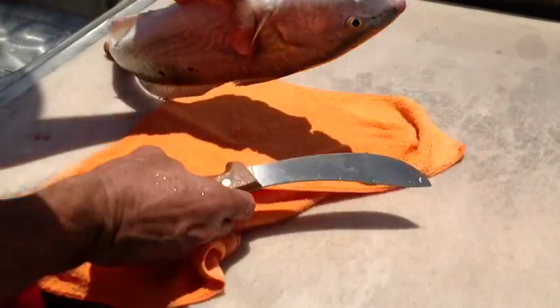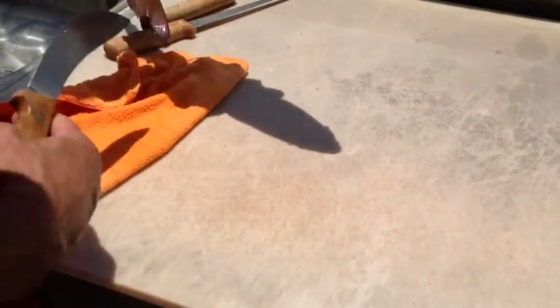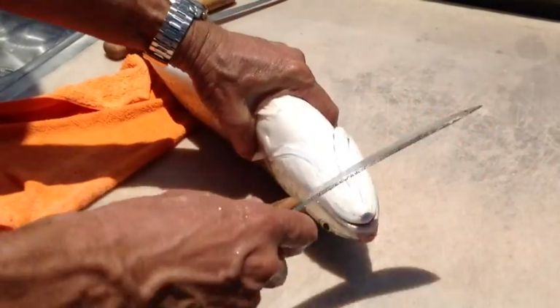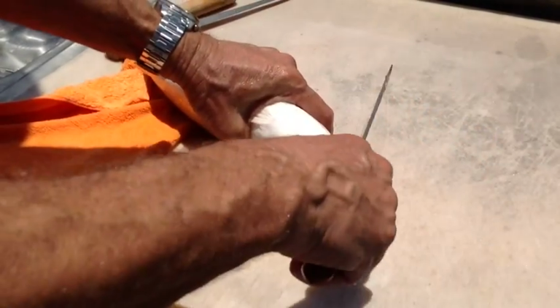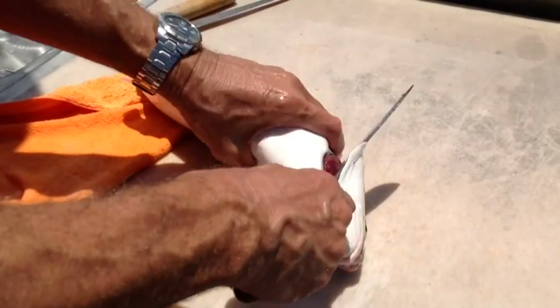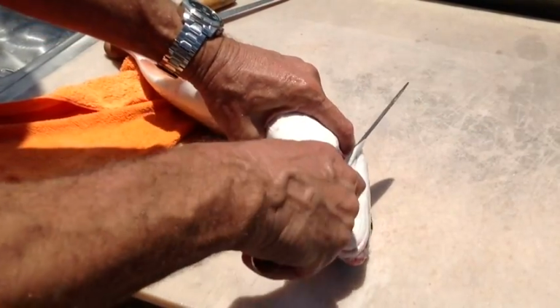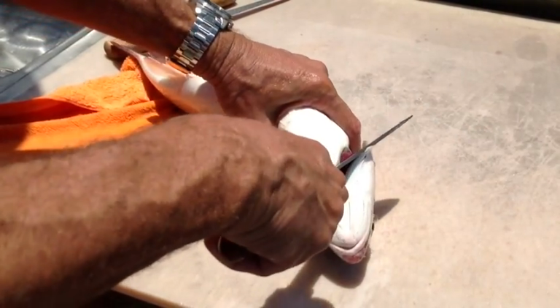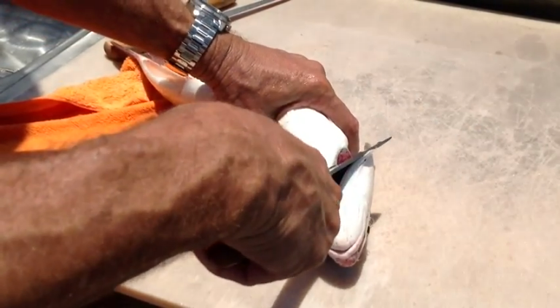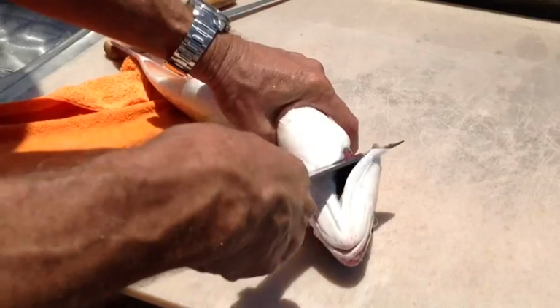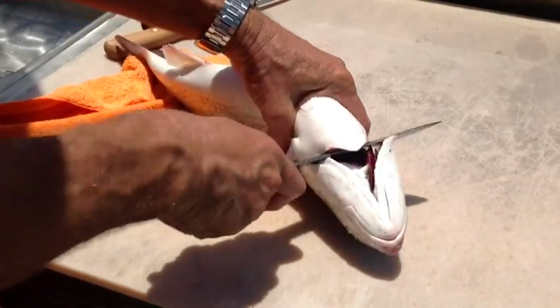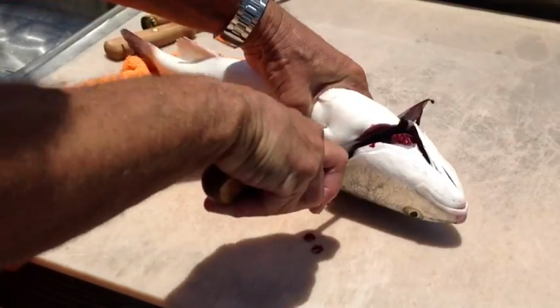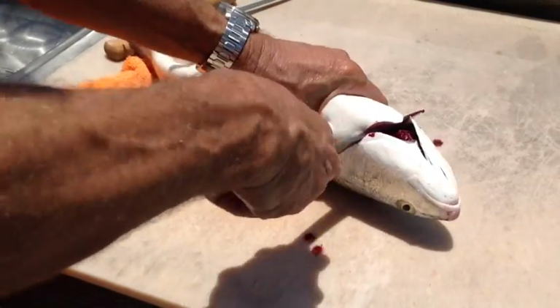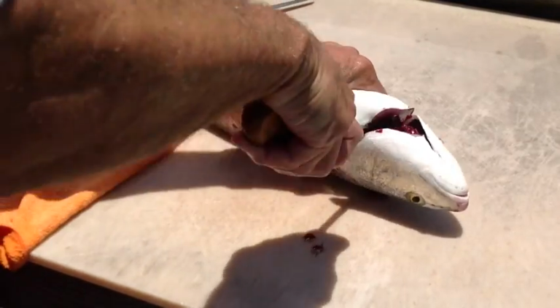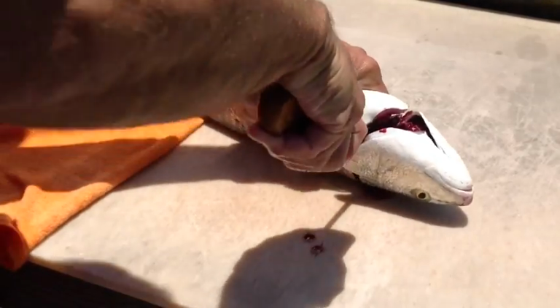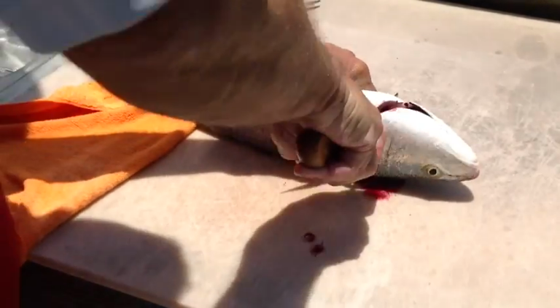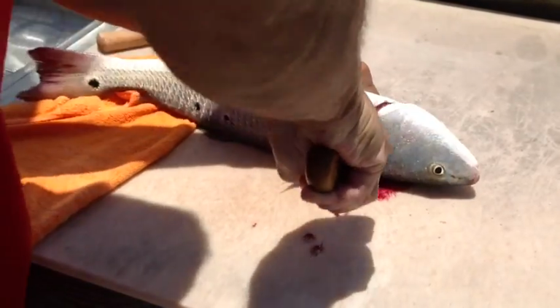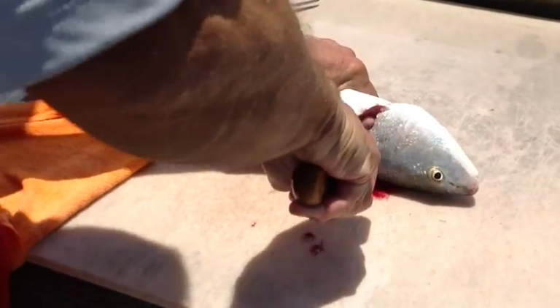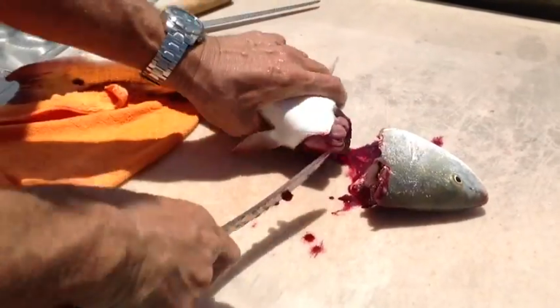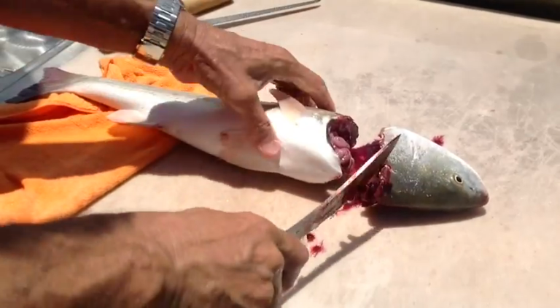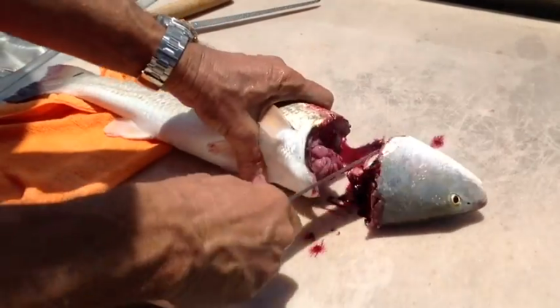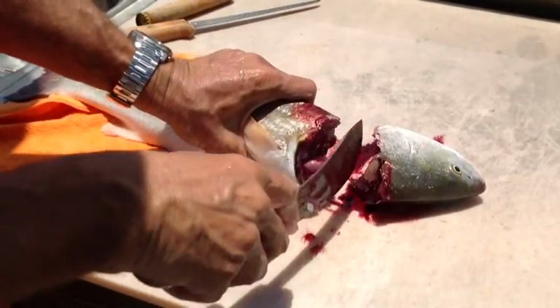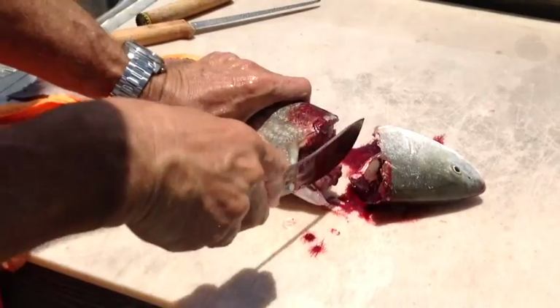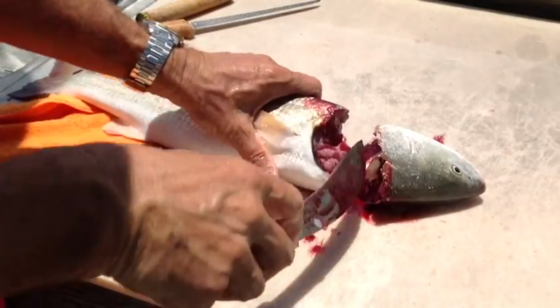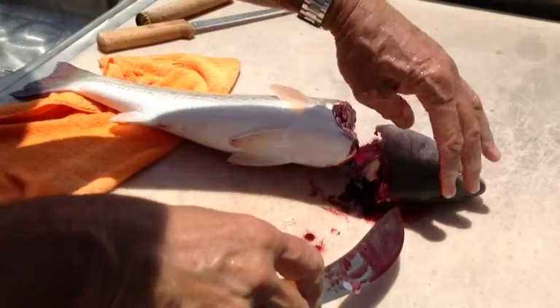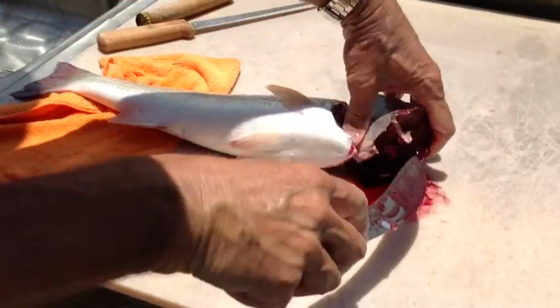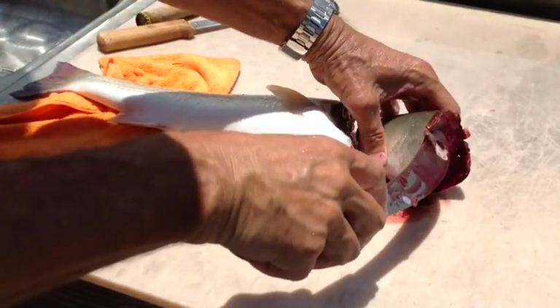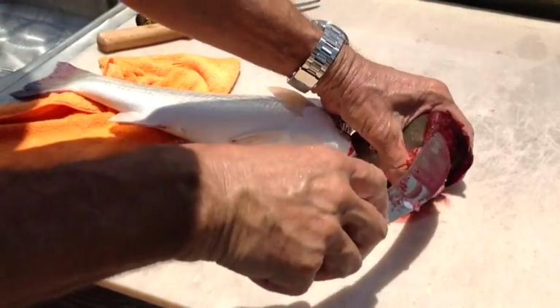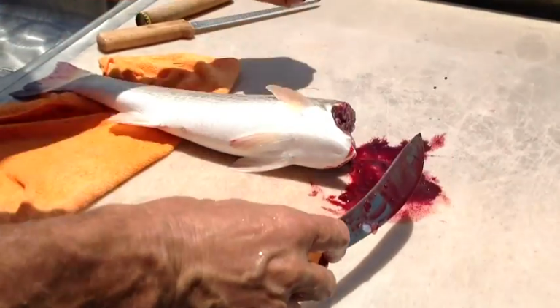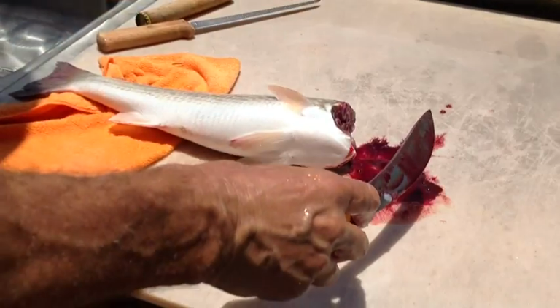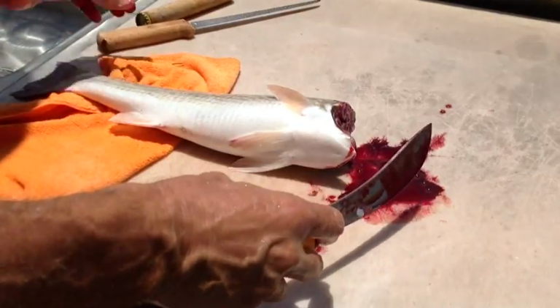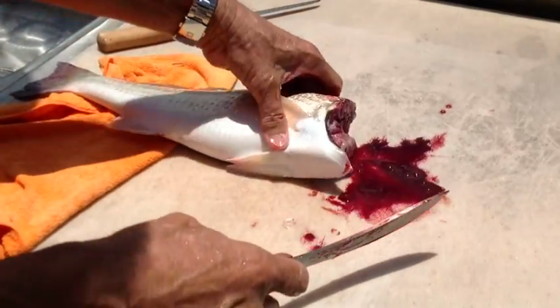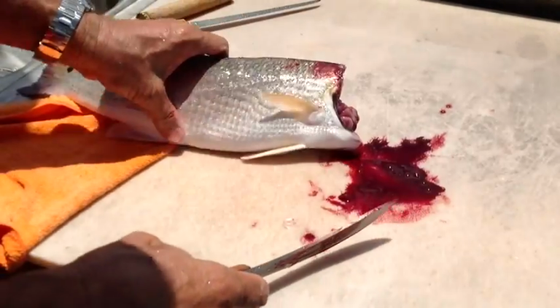What you do is you take it, pull it back very lightly — watch how easy I cut right through that. Cut through in a seesaw motion, back and forth, and it cuts in a C shape, and you will save all that head meat. Put that aside for my crab traps later.